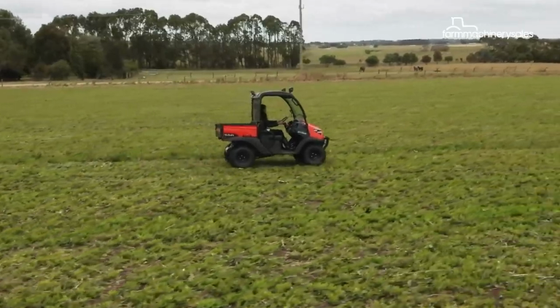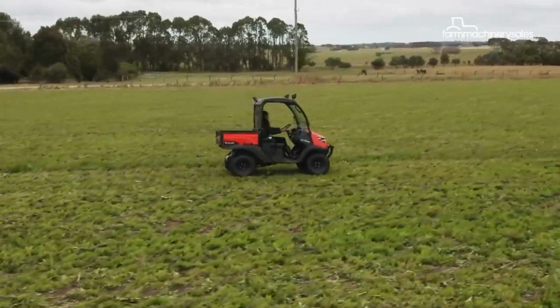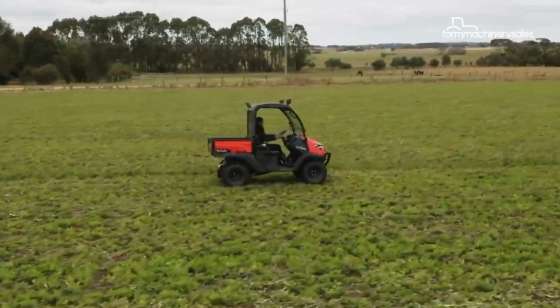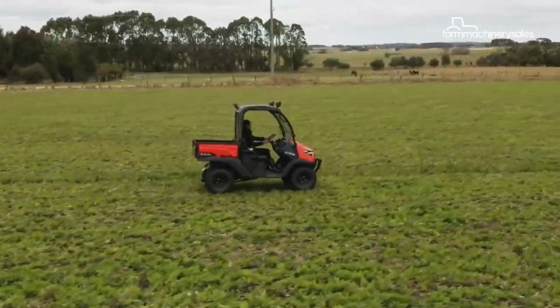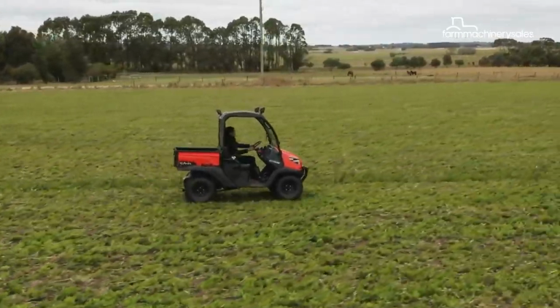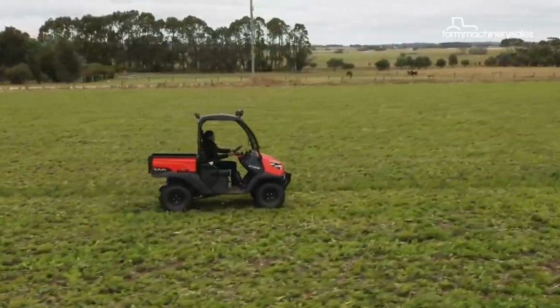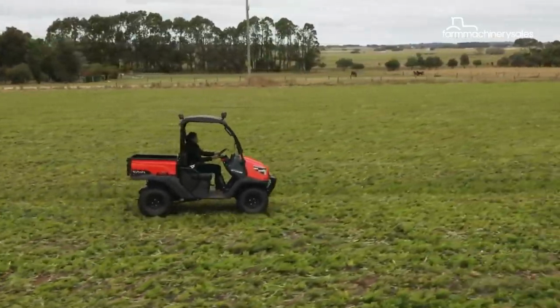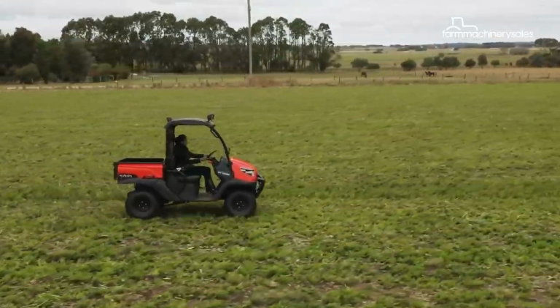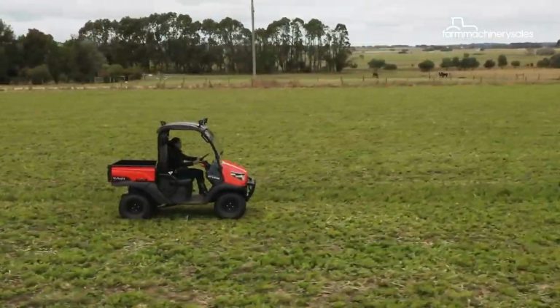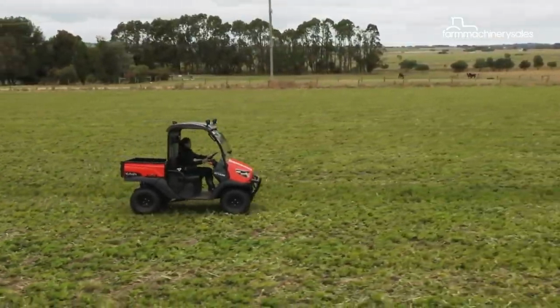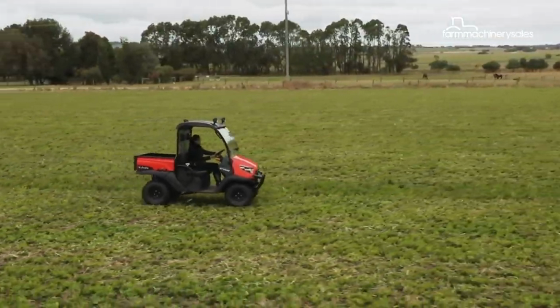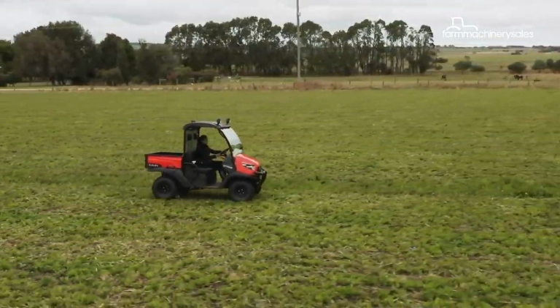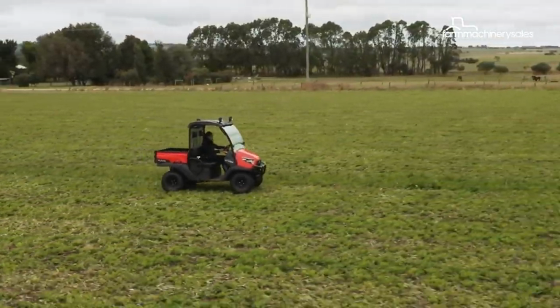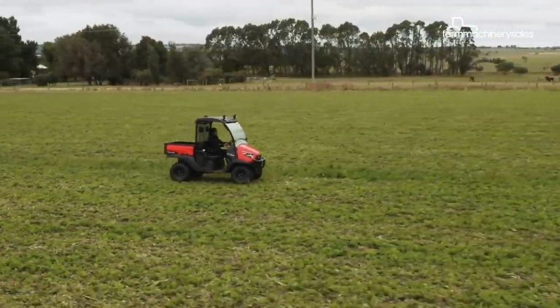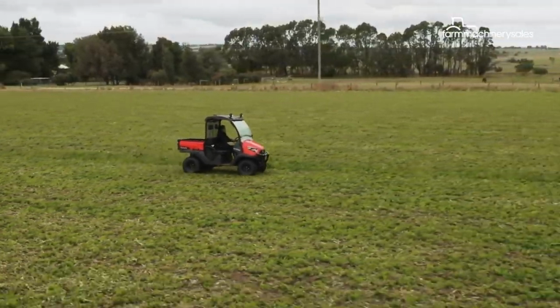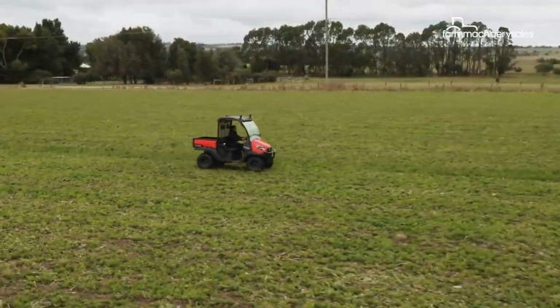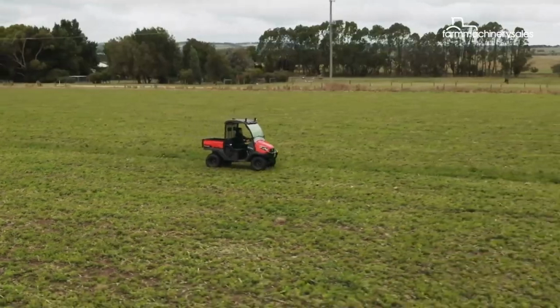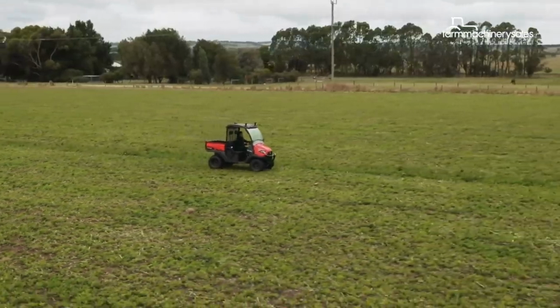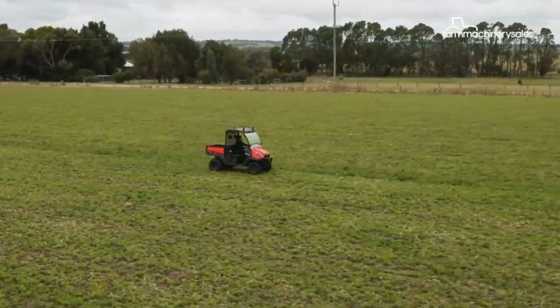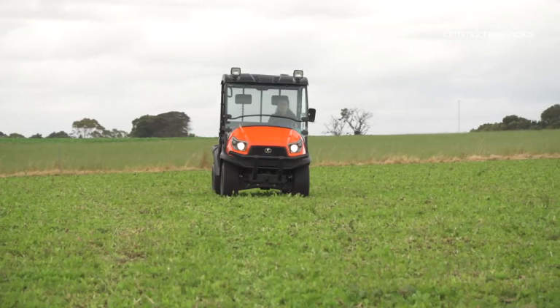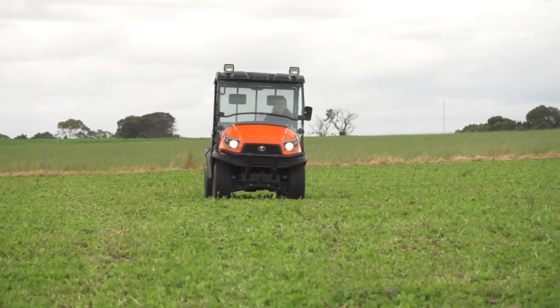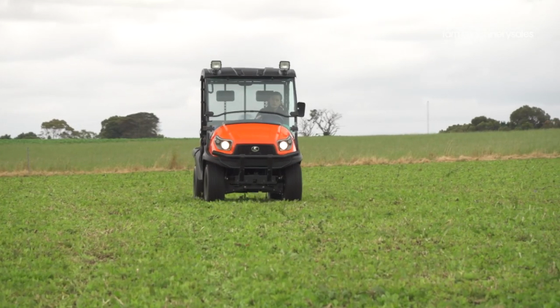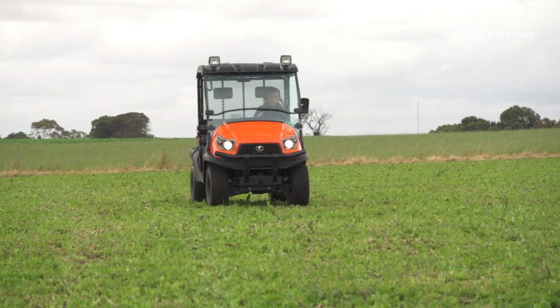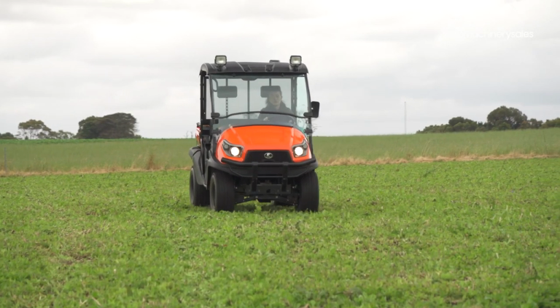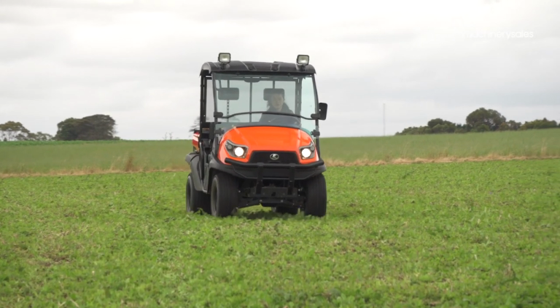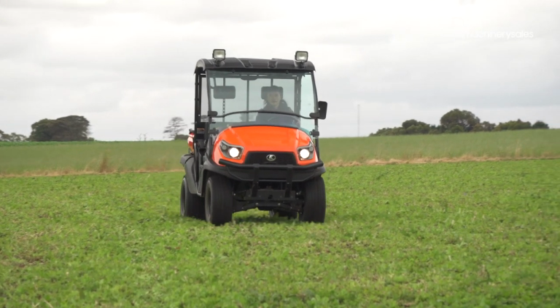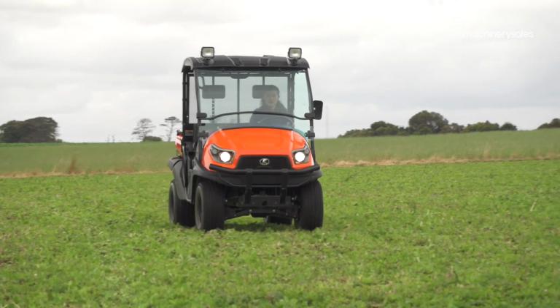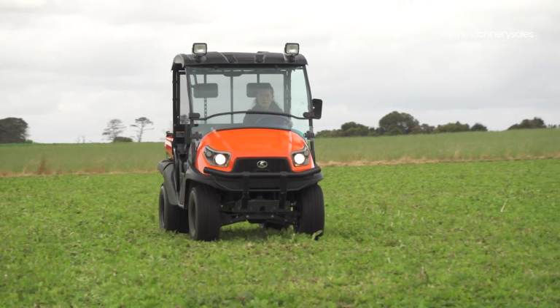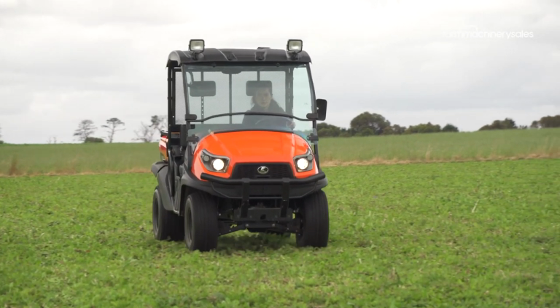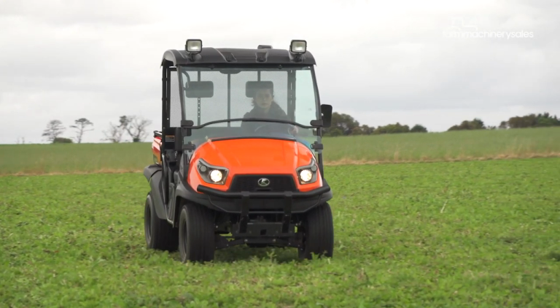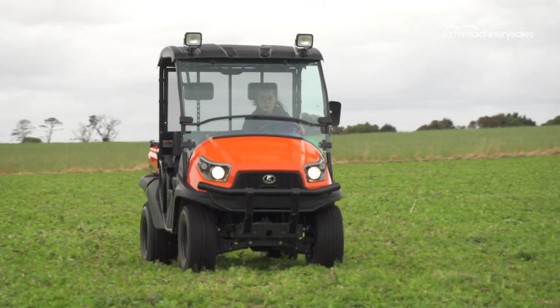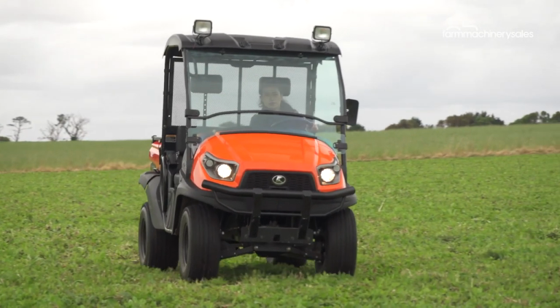Our test paddock didn't have the full gamut of bumps and humps for us to truly test its ability over tricky terrain, but any highs and lows it did encounter, it handled with ease.